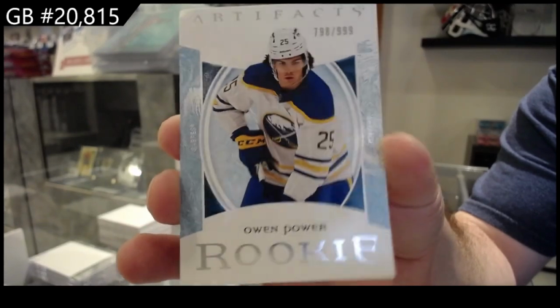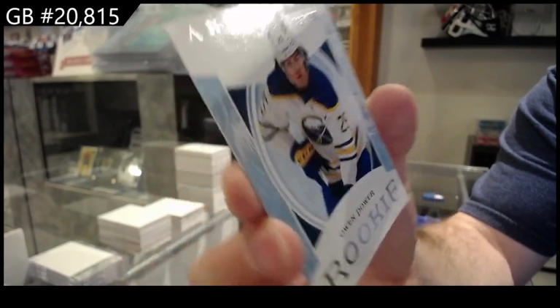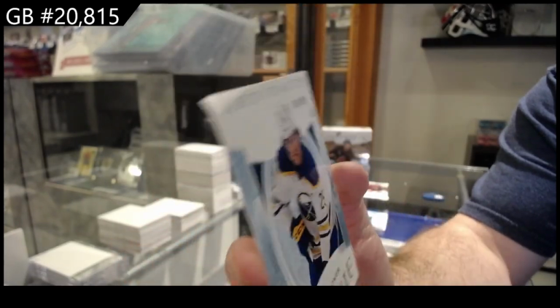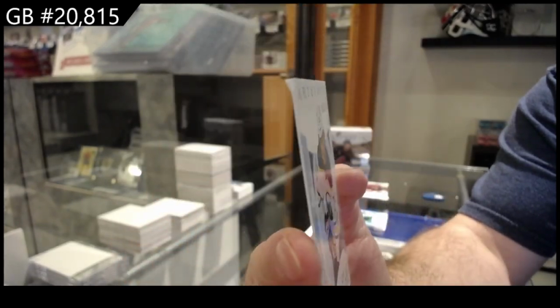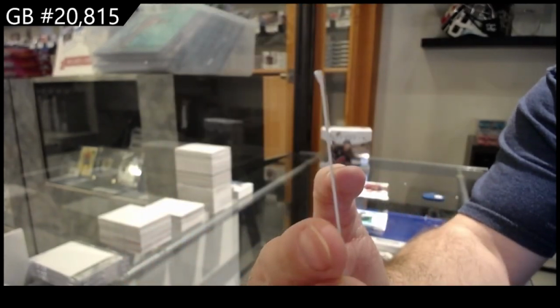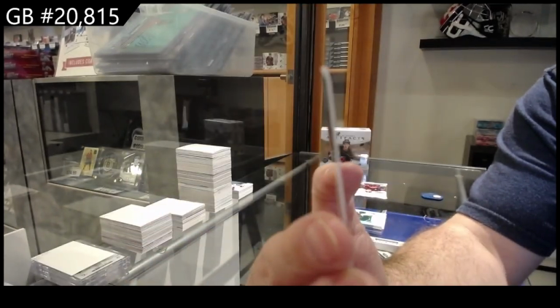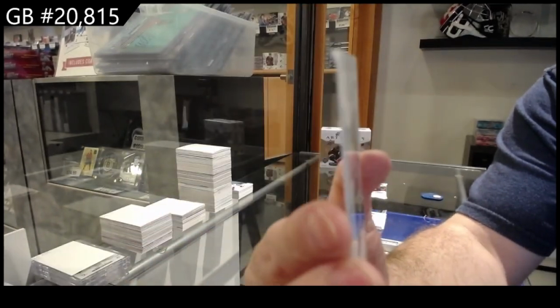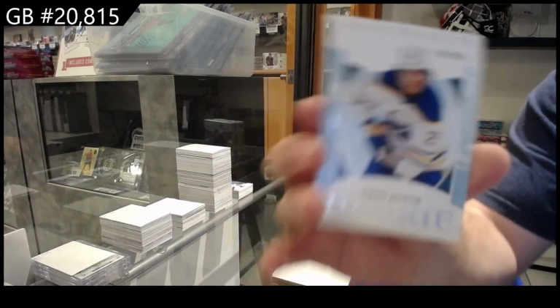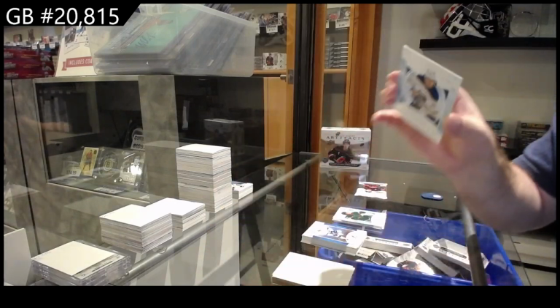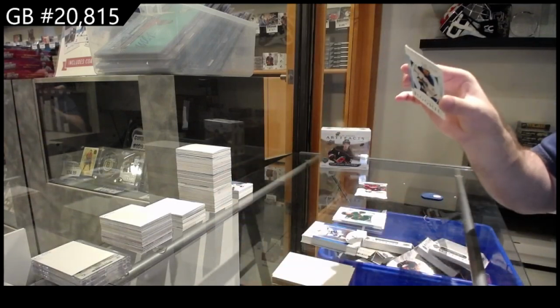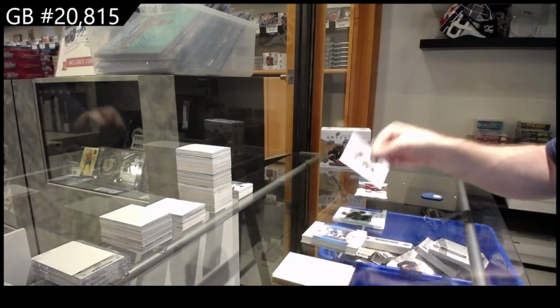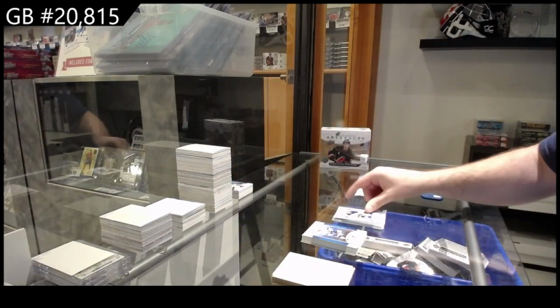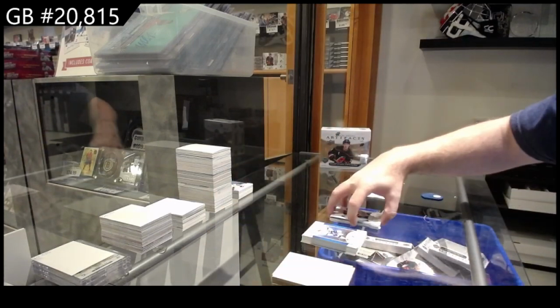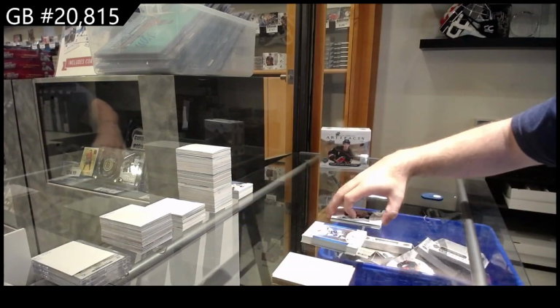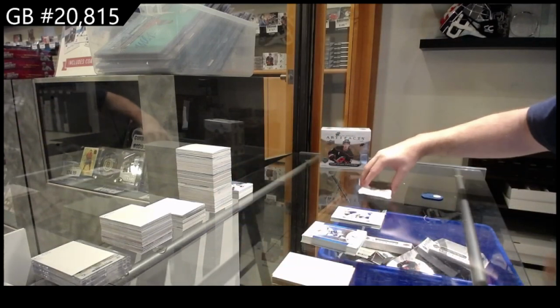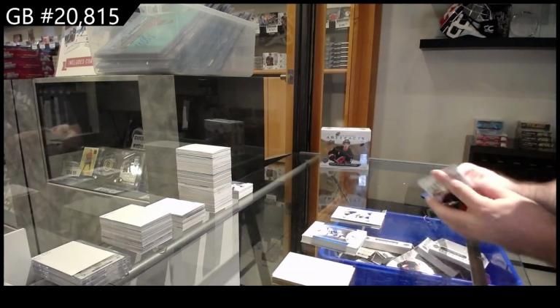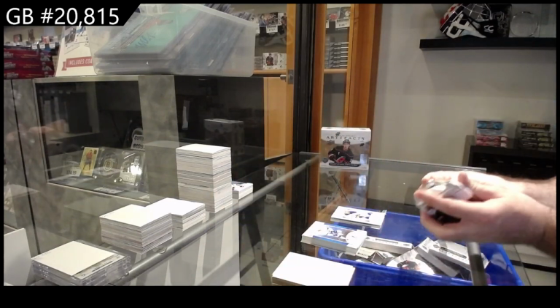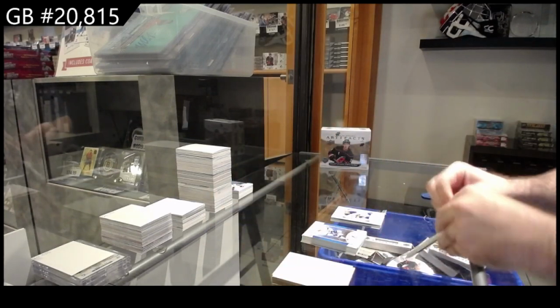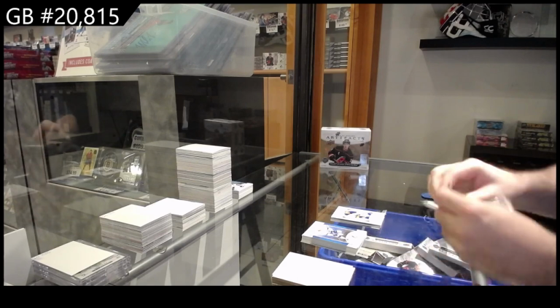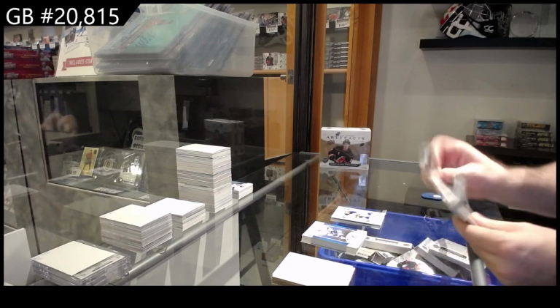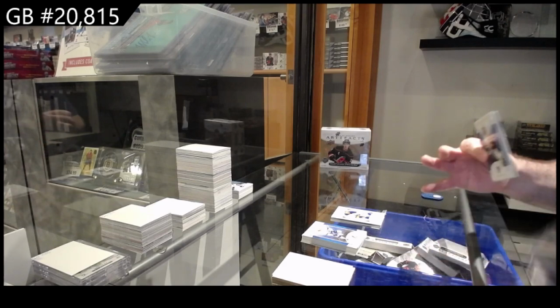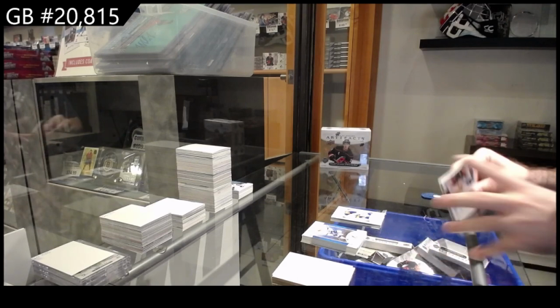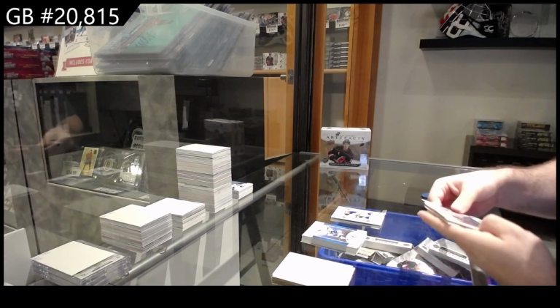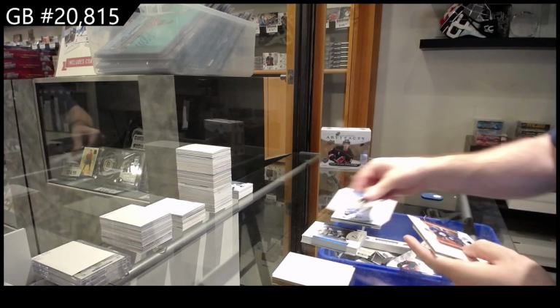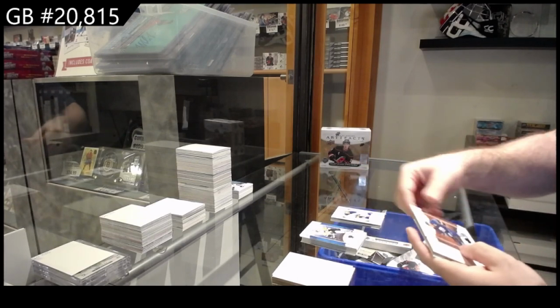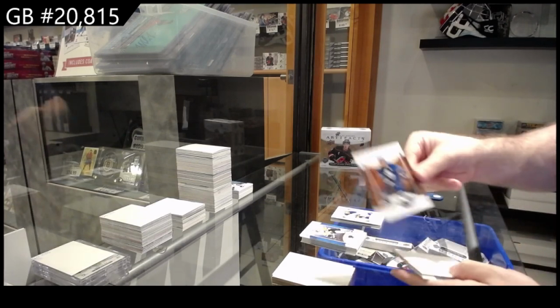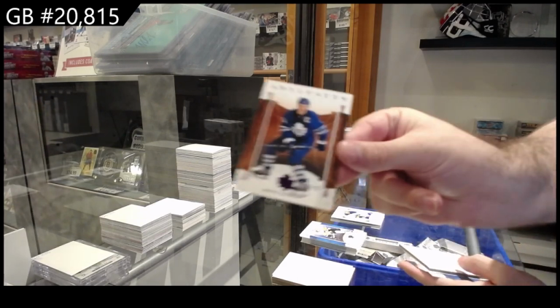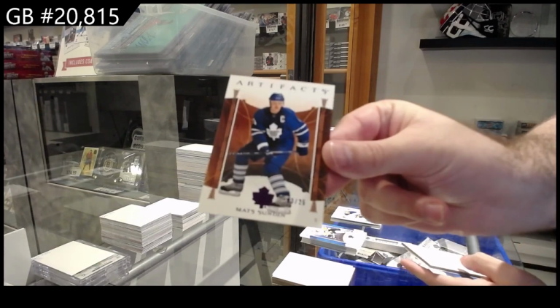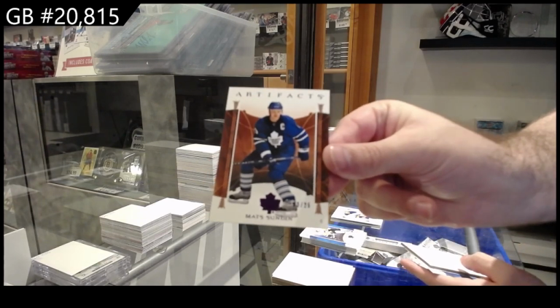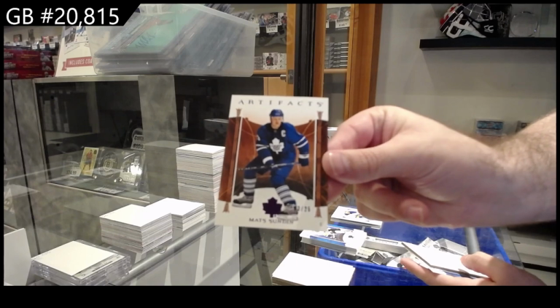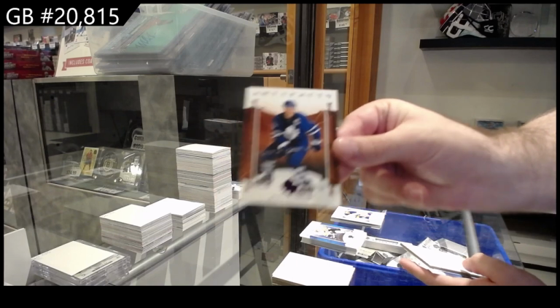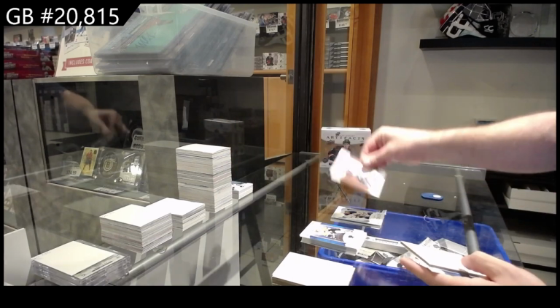Looks like the top left is a little bent — you can probably bend that back. And number 25, Matt Sundin.